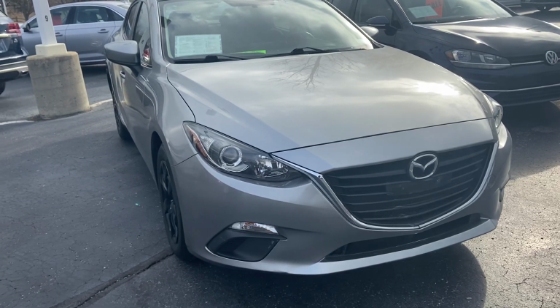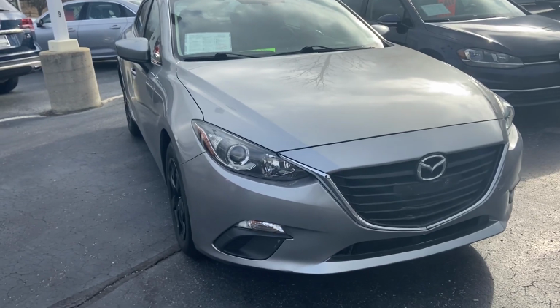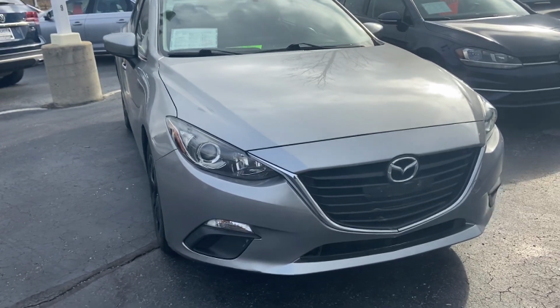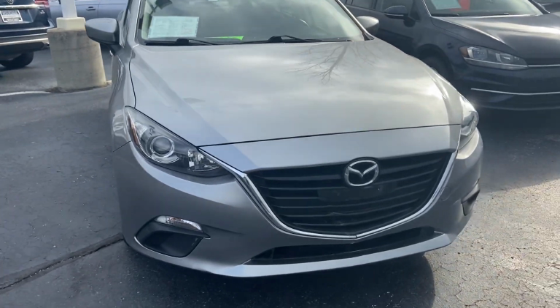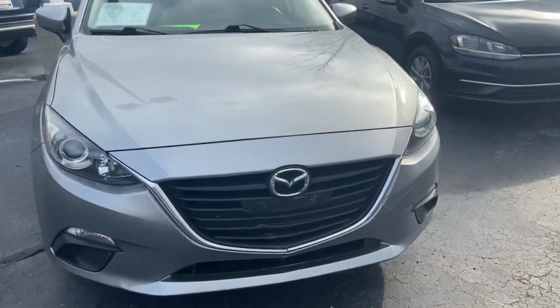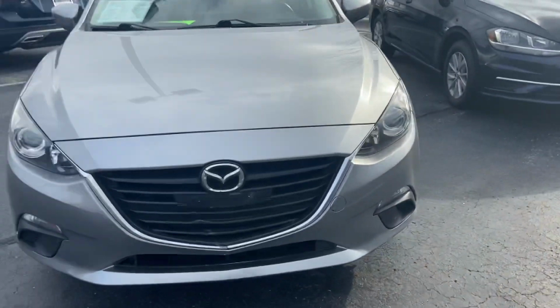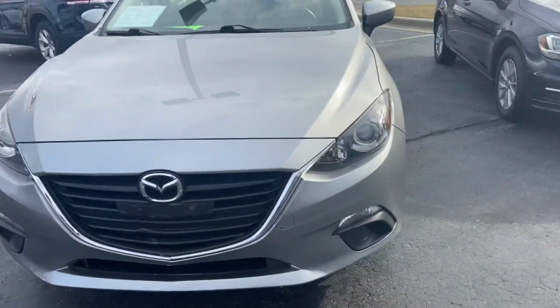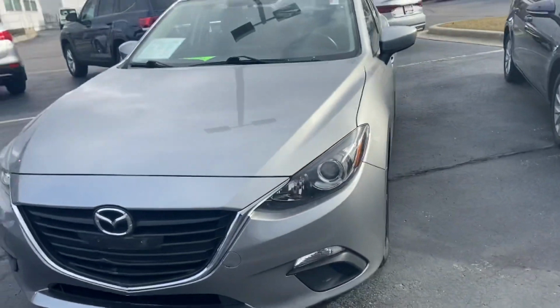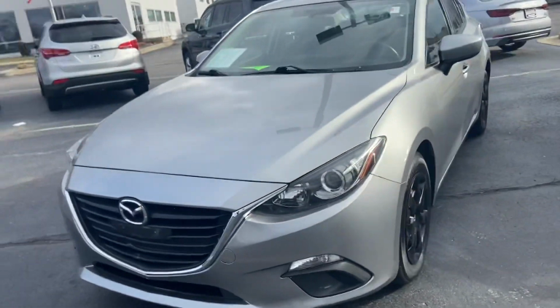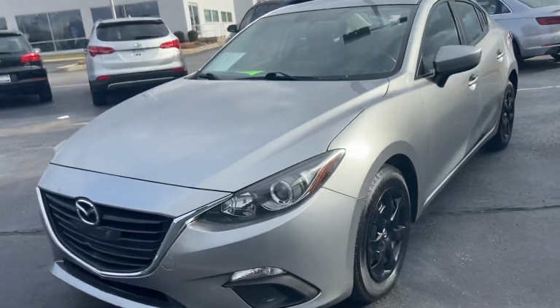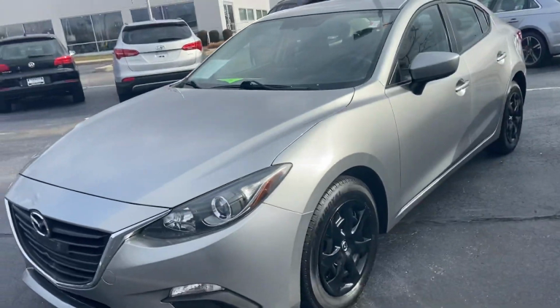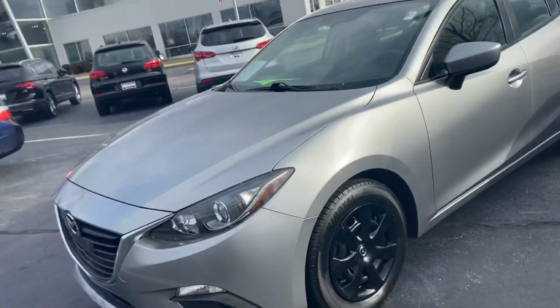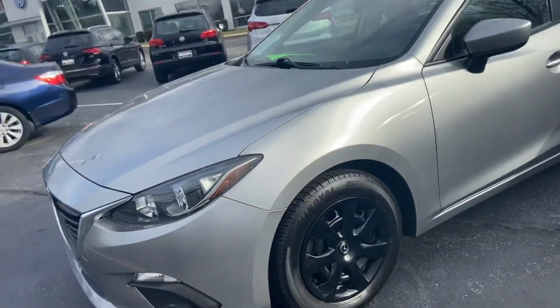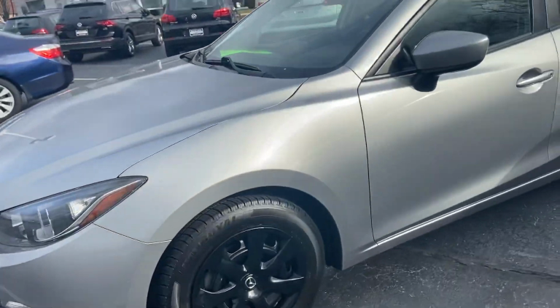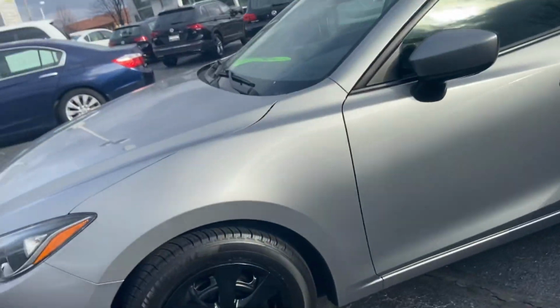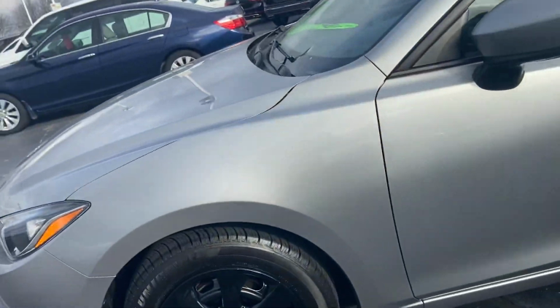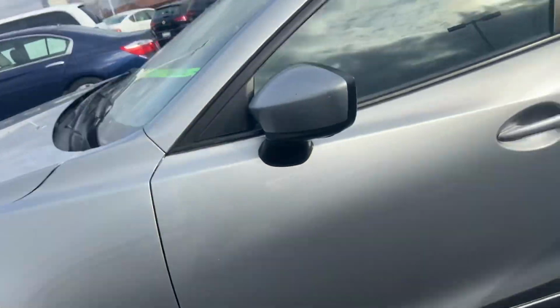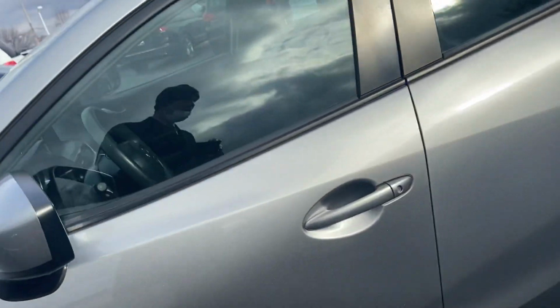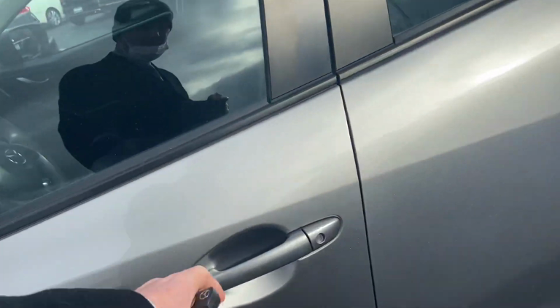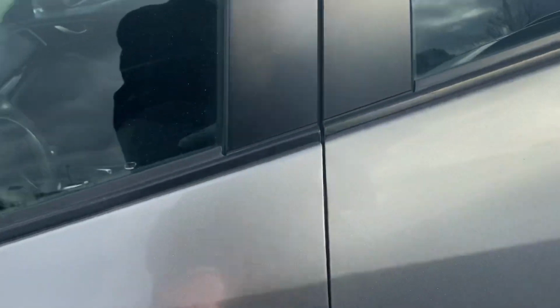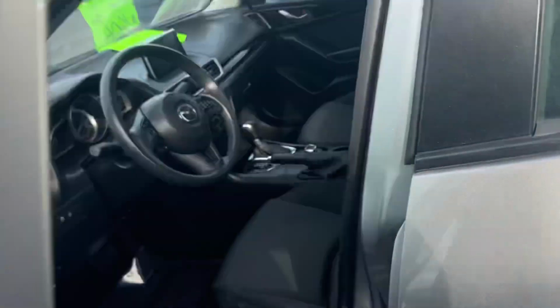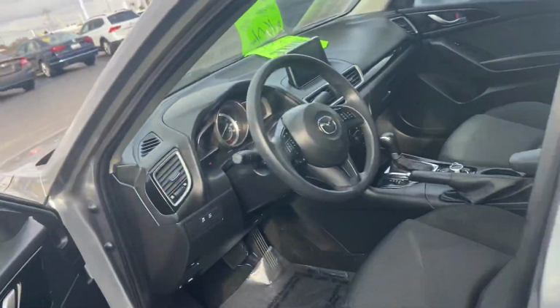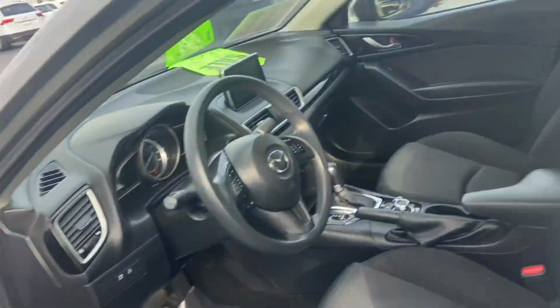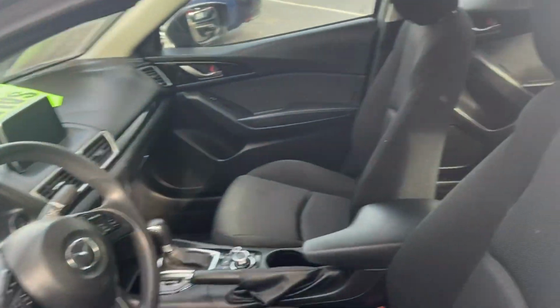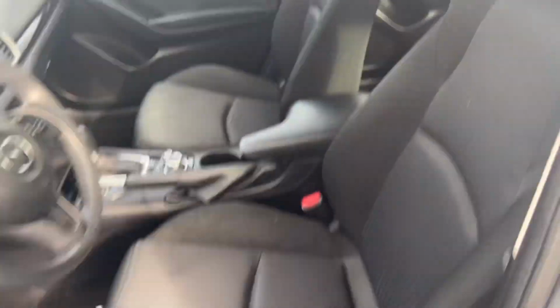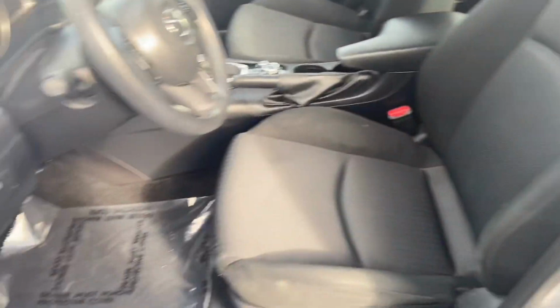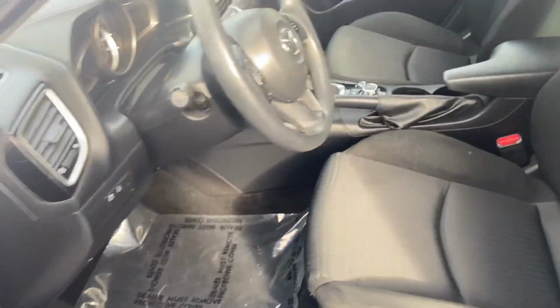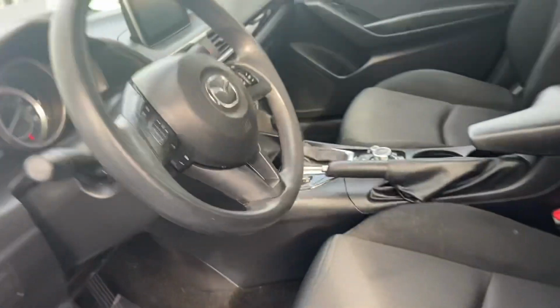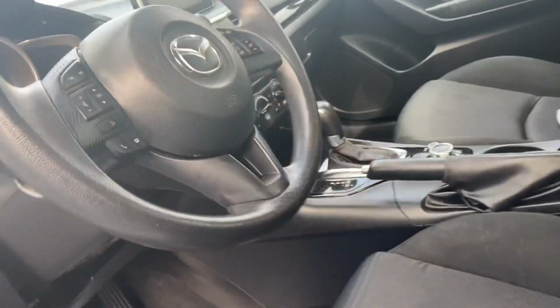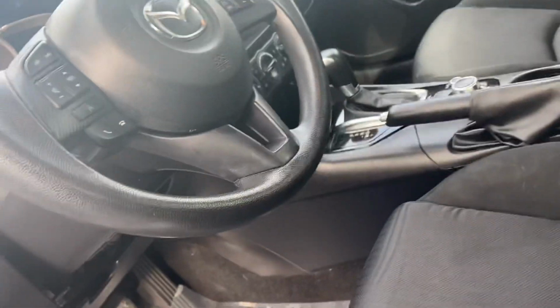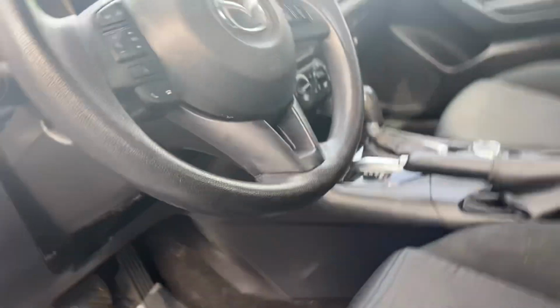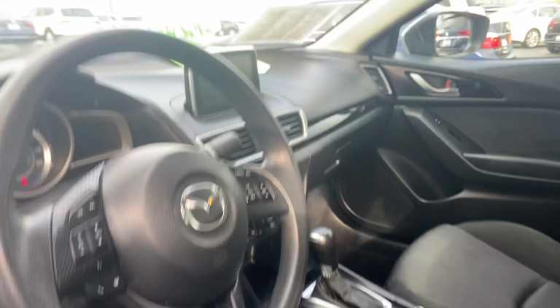Here's our 2015 Mazda 3. This was a local trade-in. It's got a clean Carfax report. Tires were just done on it. Interior is really clean. Owned by a non-smoker.